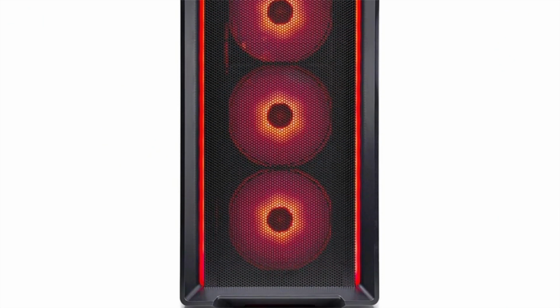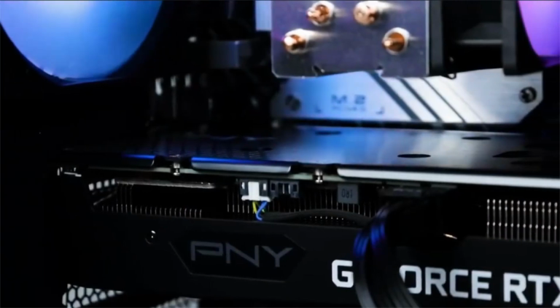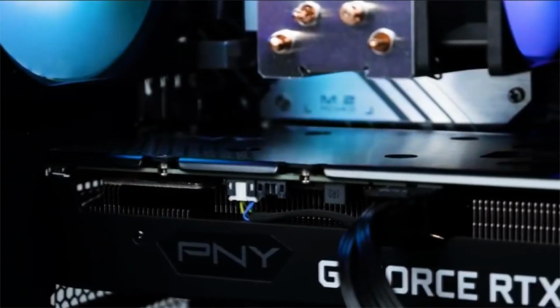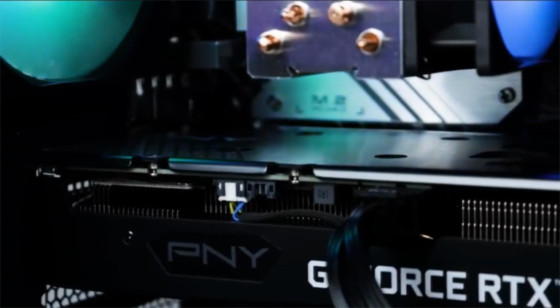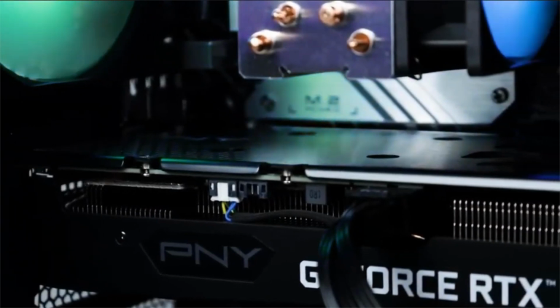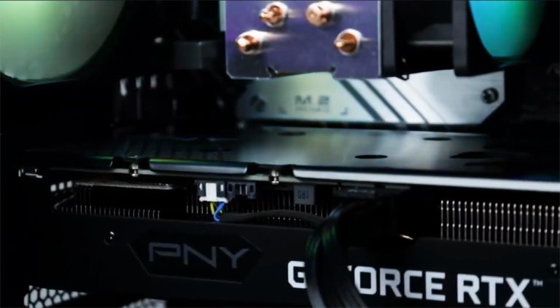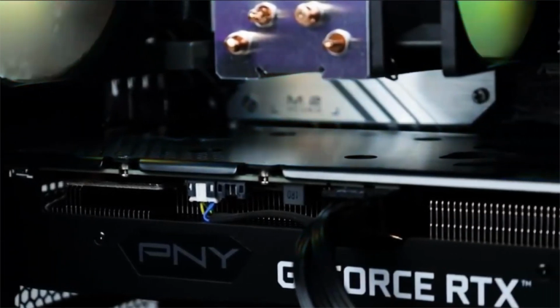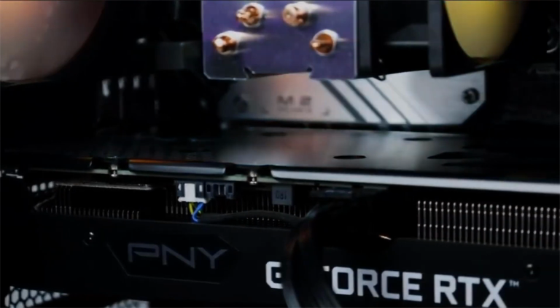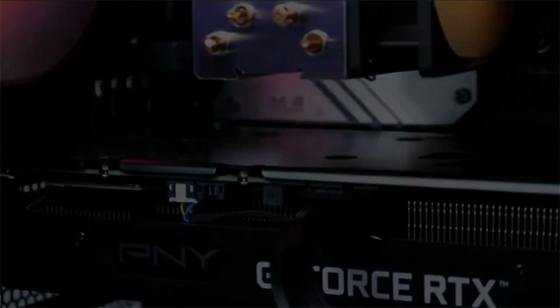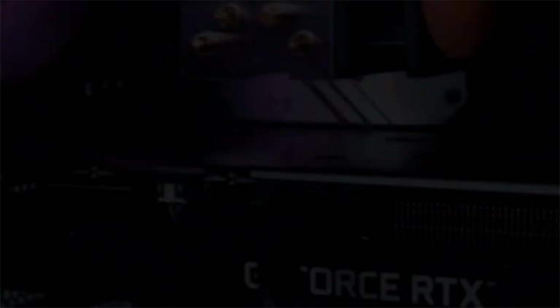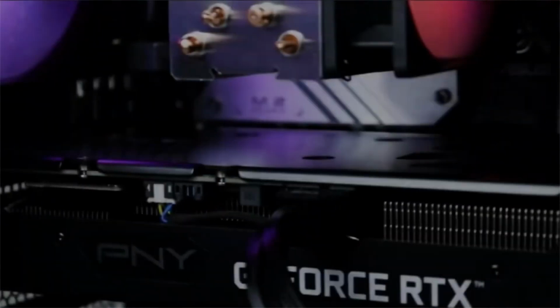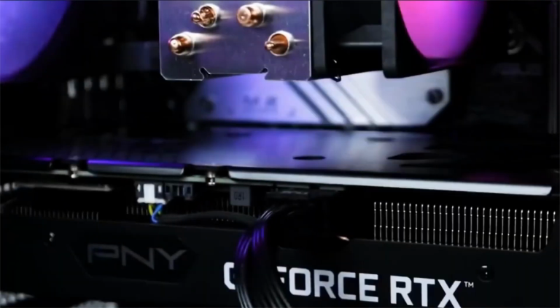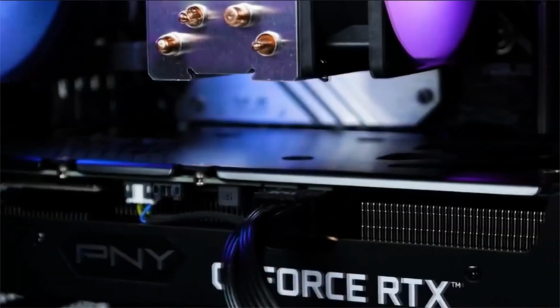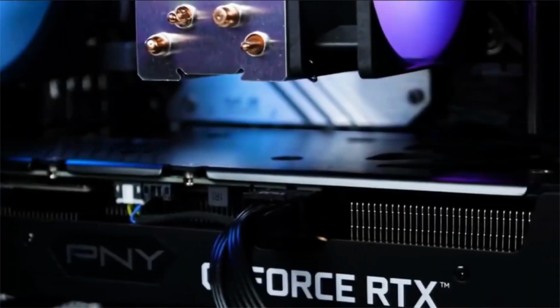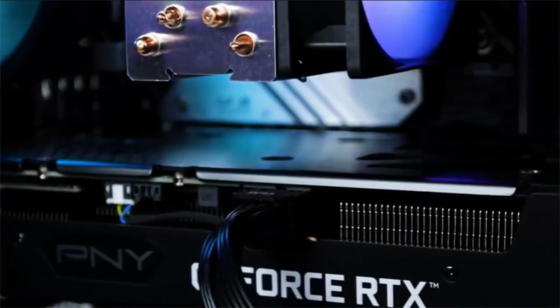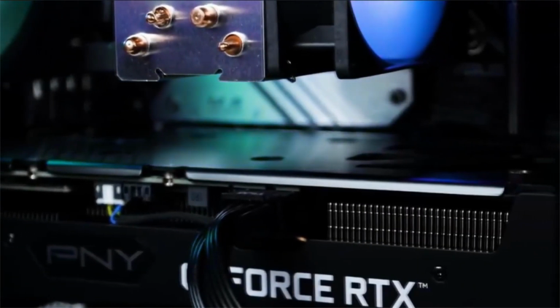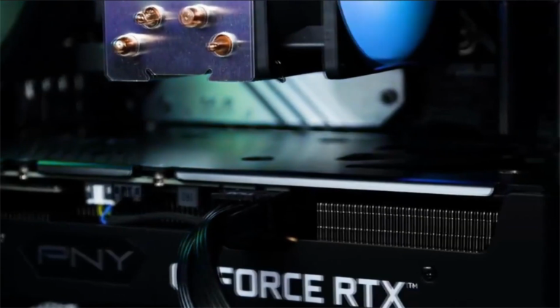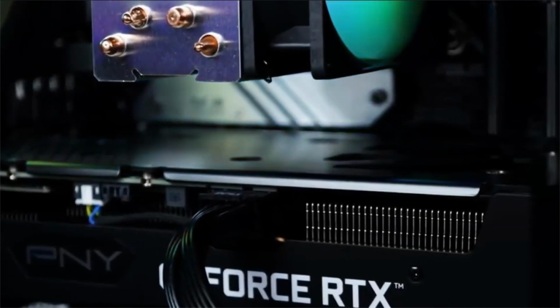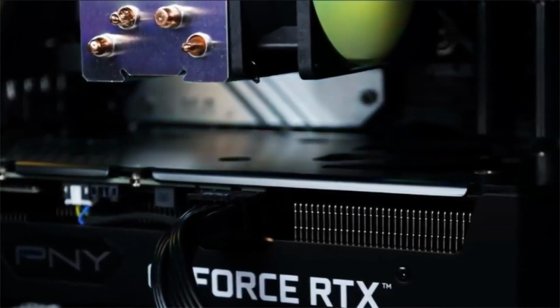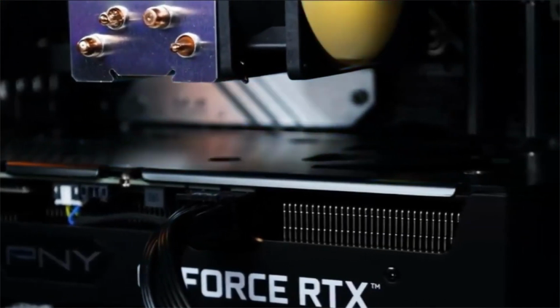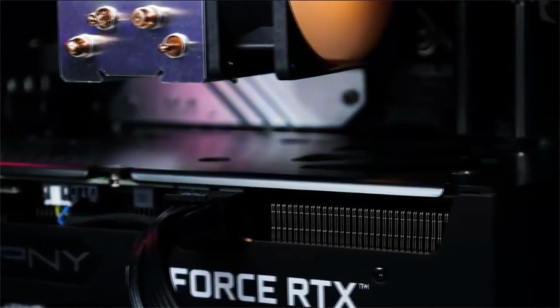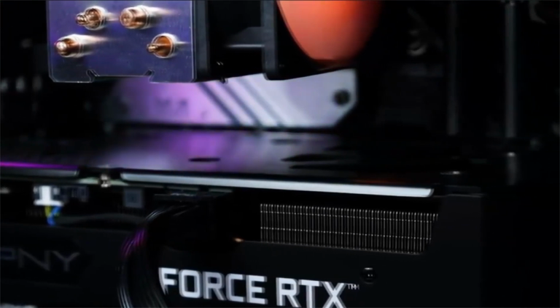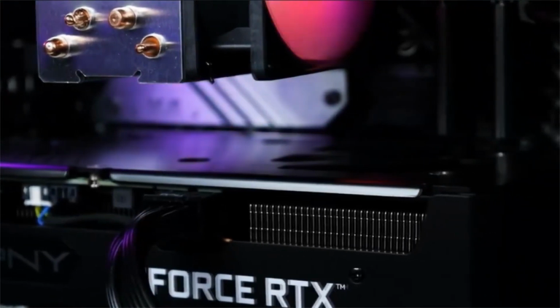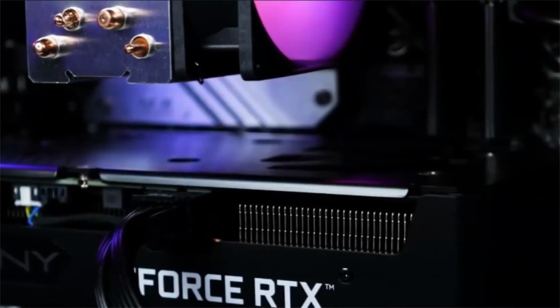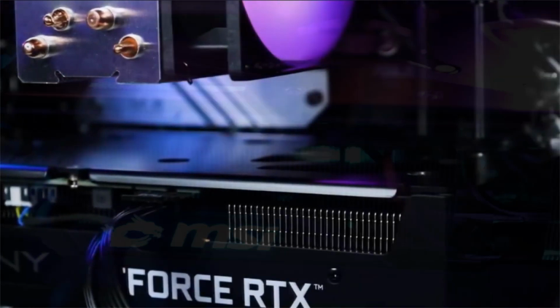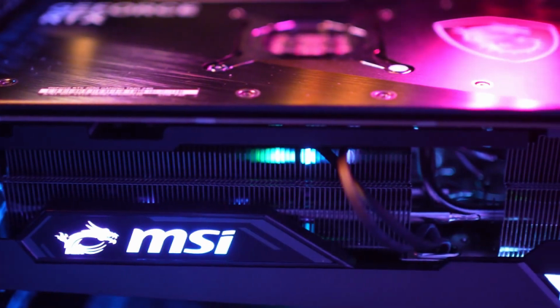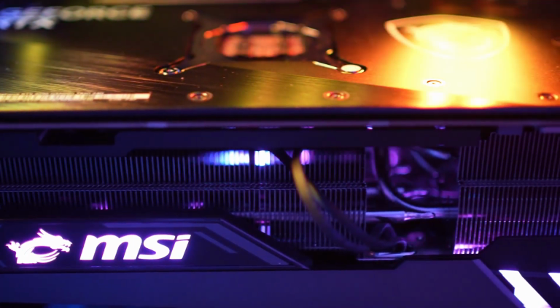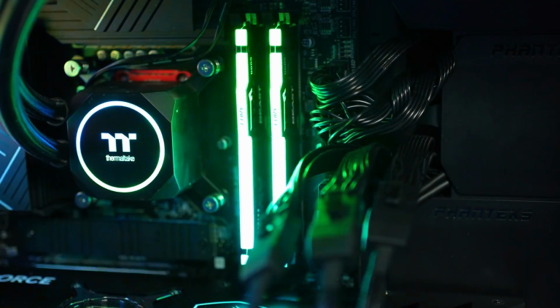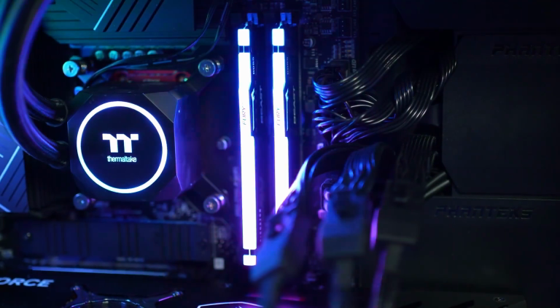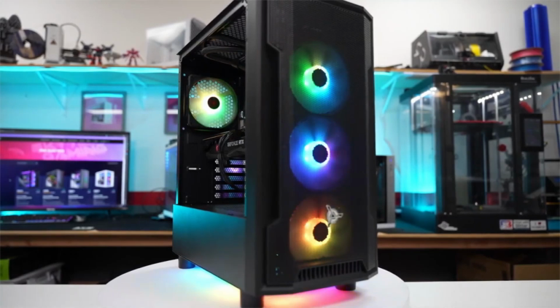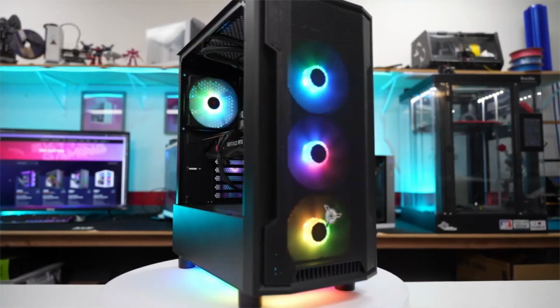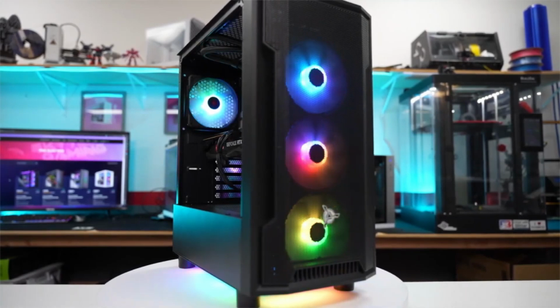We've featured various configurations of the Nebula in our videos before, but this particular one features by far the best value for money. Not only is it a reliable, stylish, and quality pre-built PC, but the hardware you get in this price range is simply unmatched.